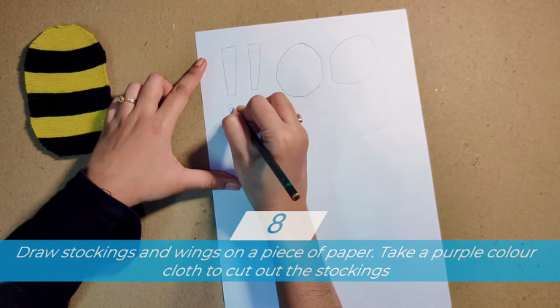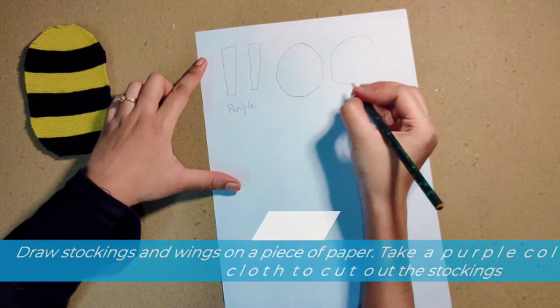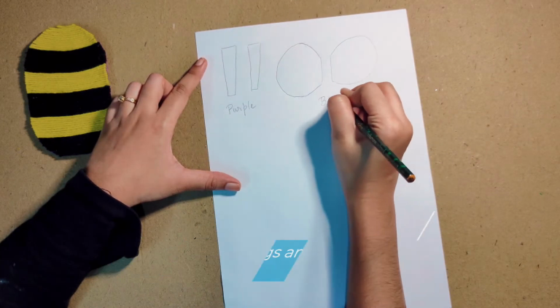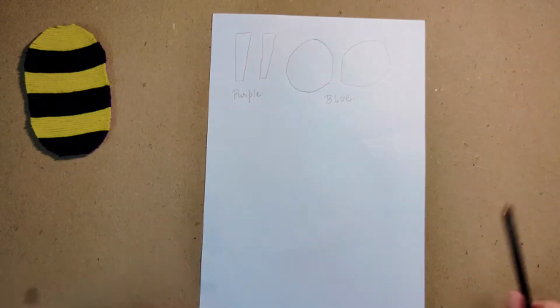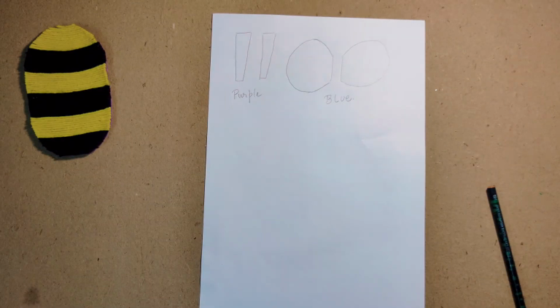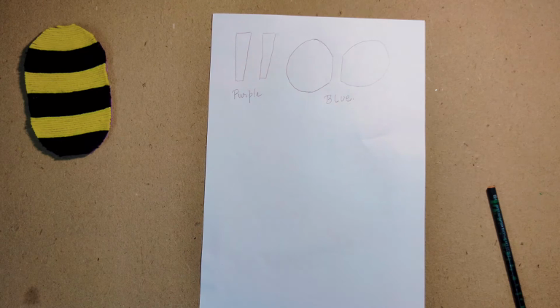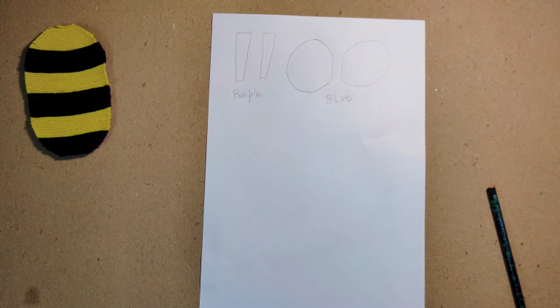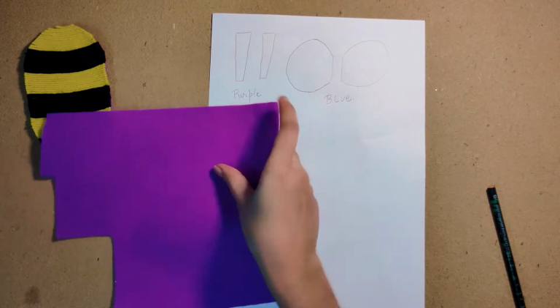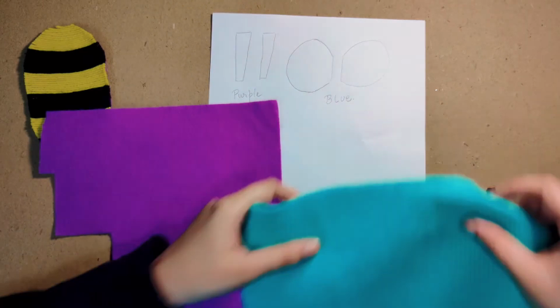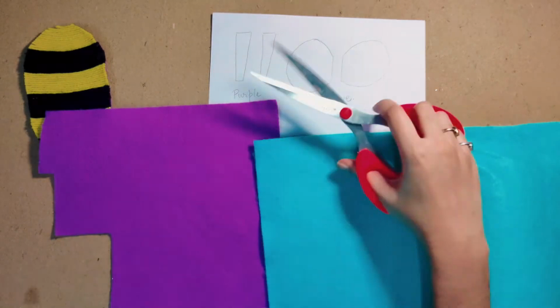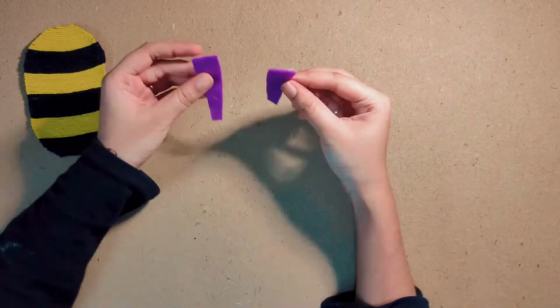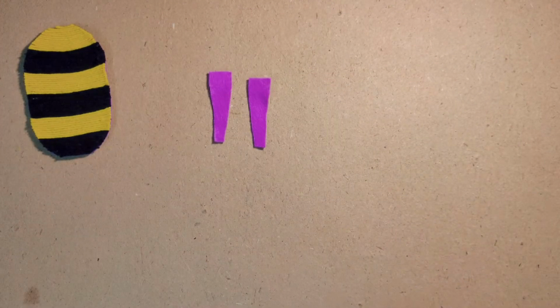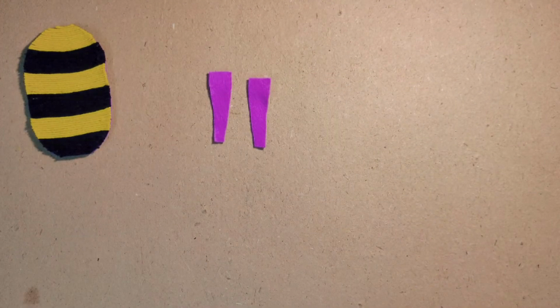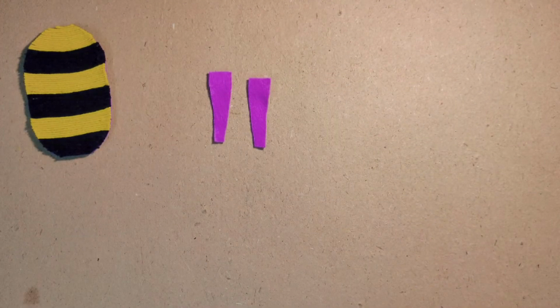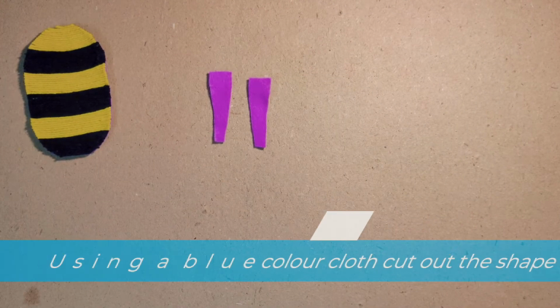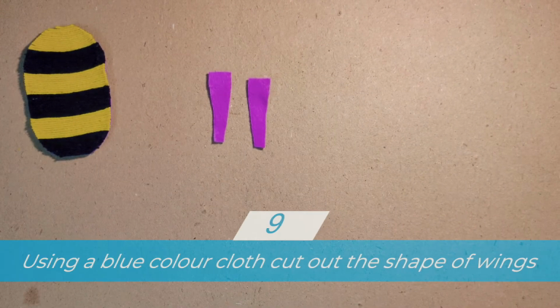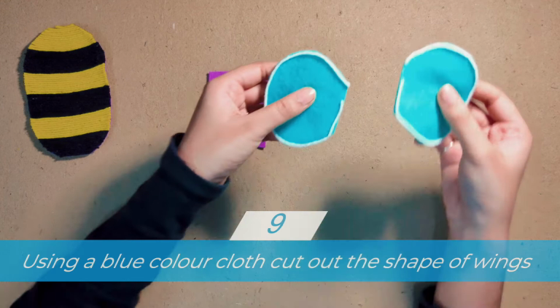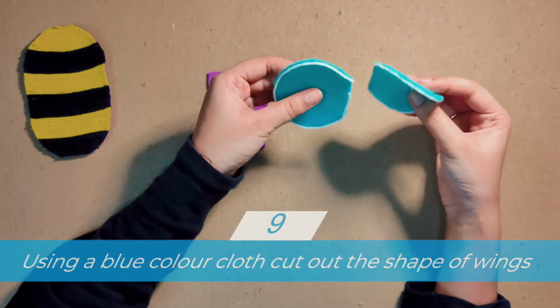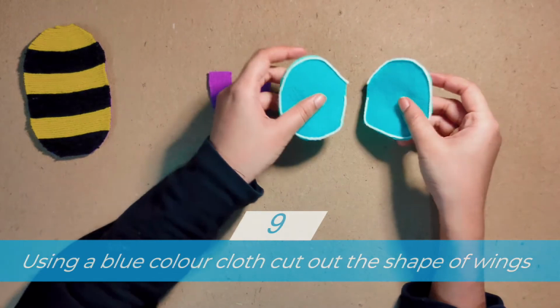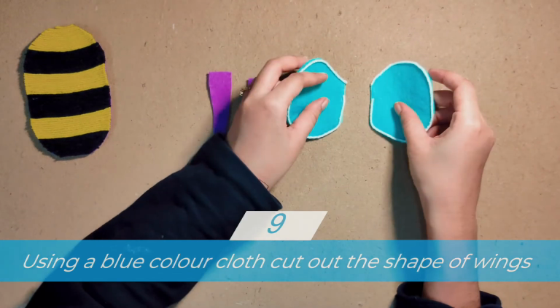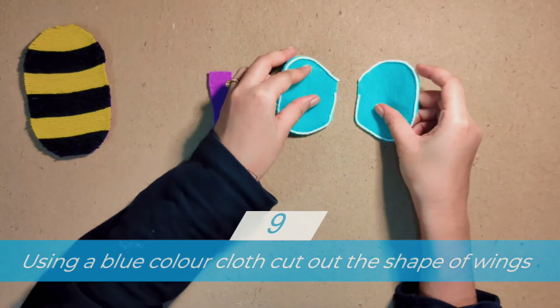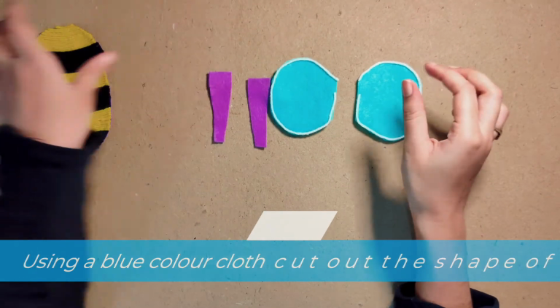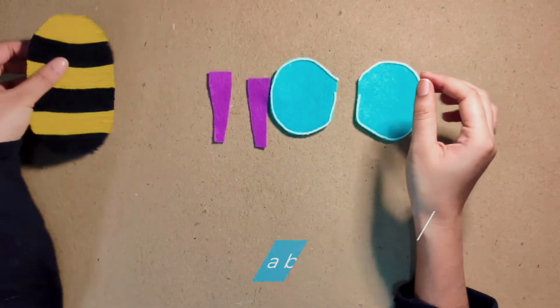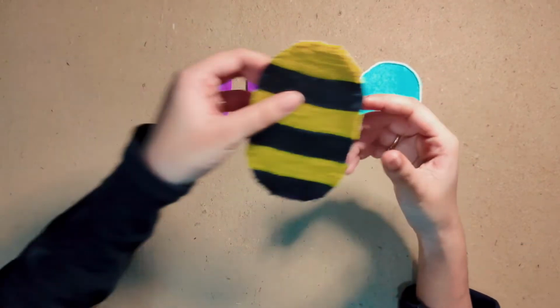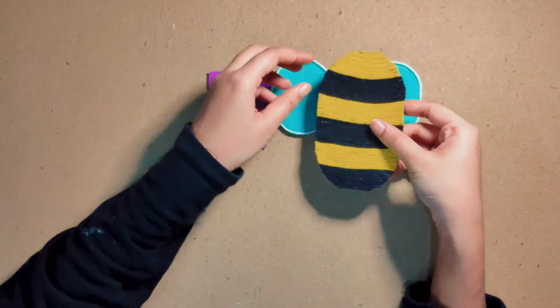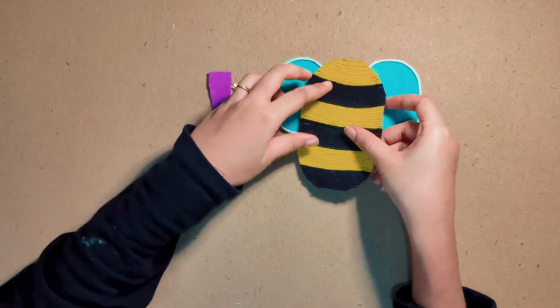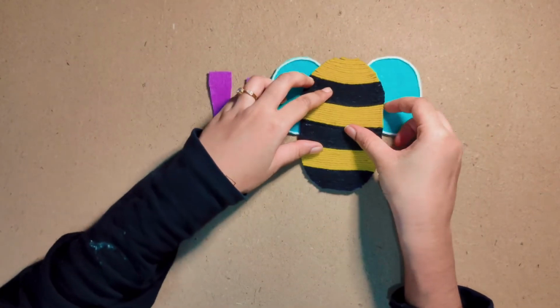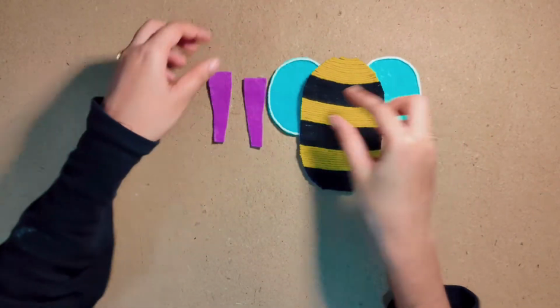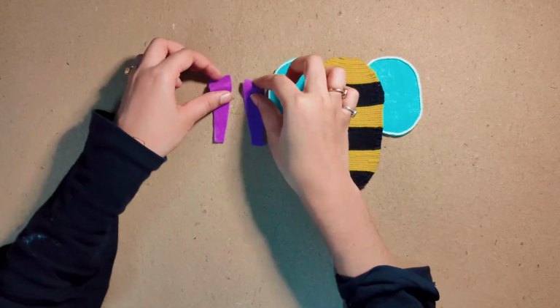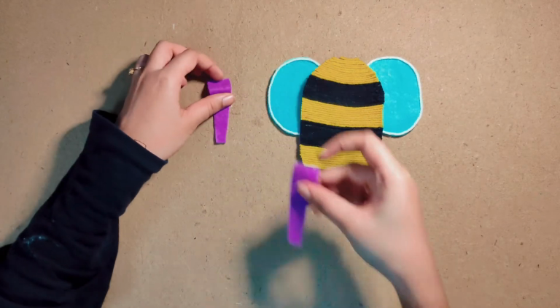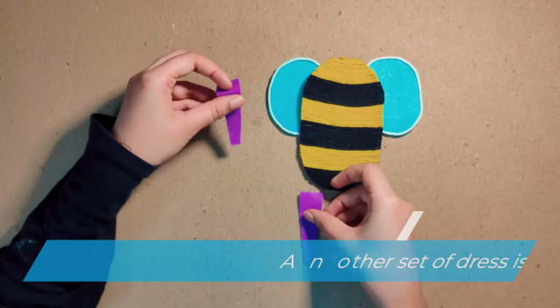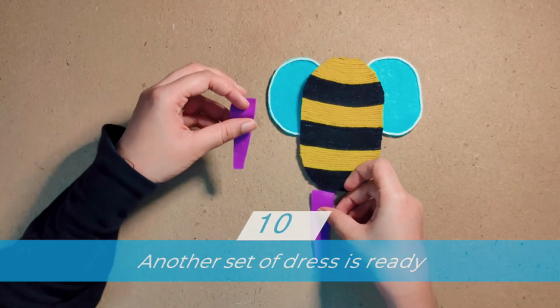Almost done, we're getting ready. So much fun, we're getting ready. Almost done, we're getting ready. So much fun, we better hurry, hurry up.